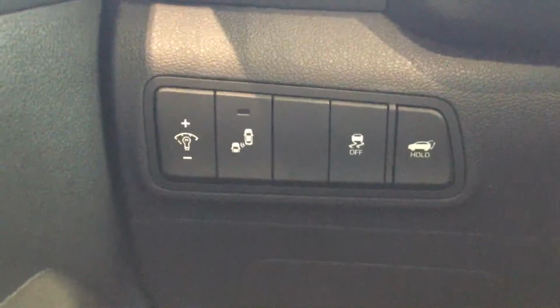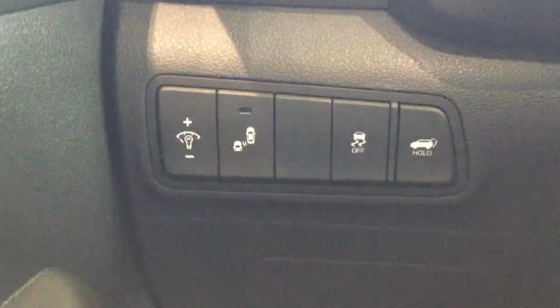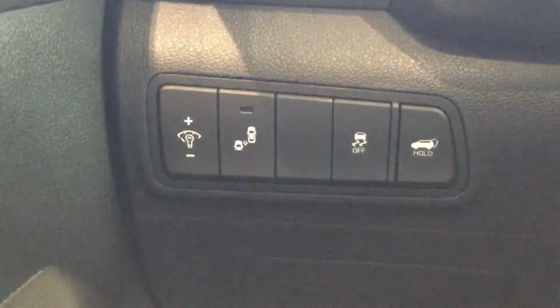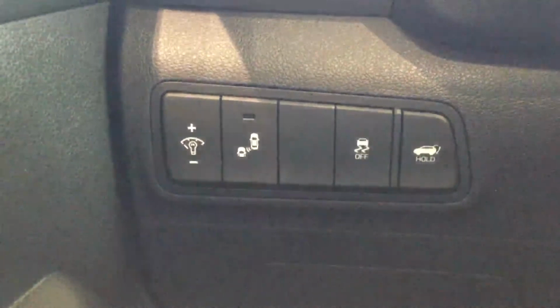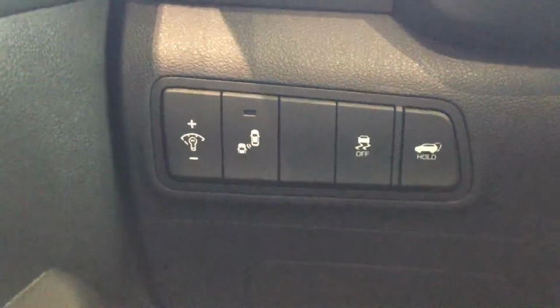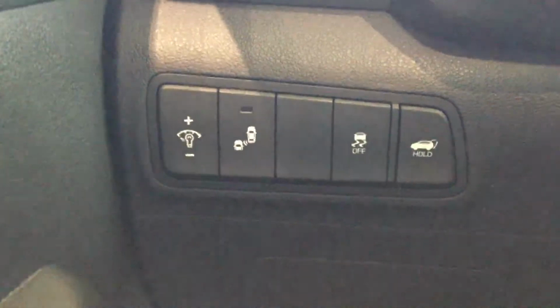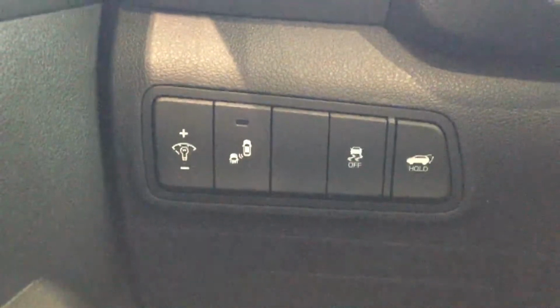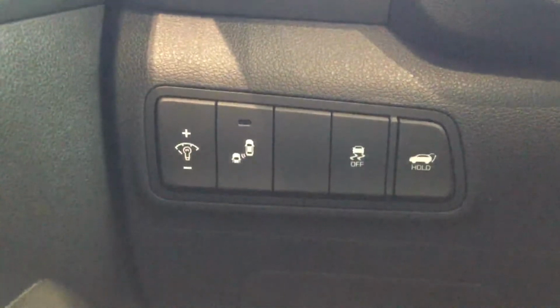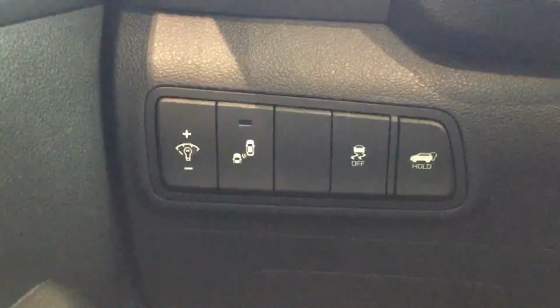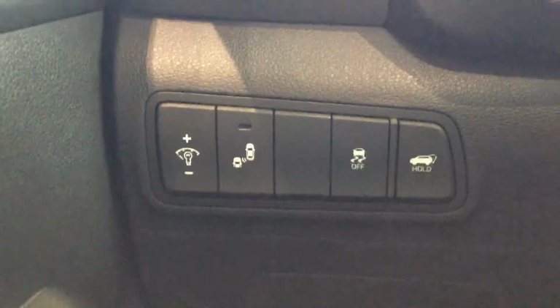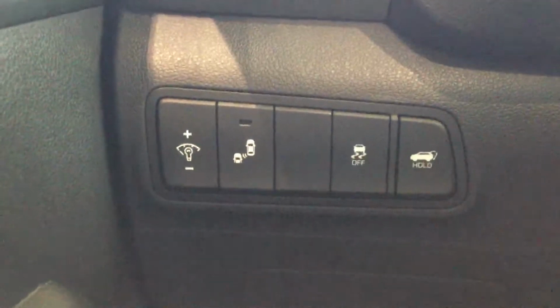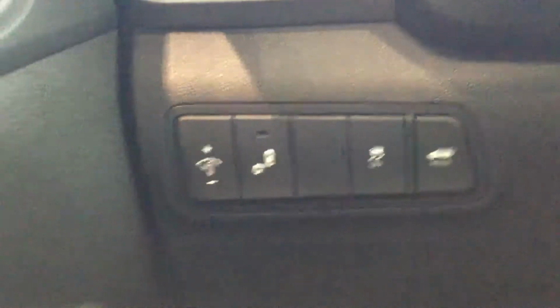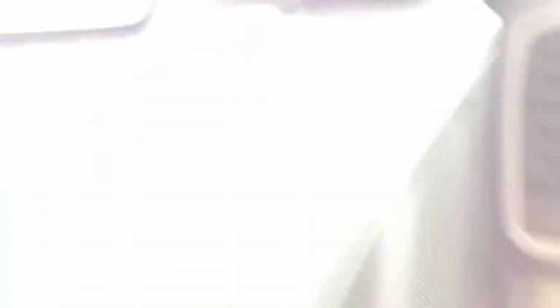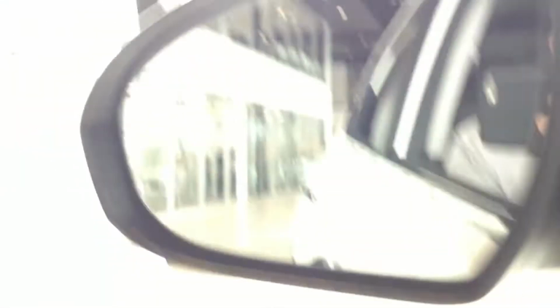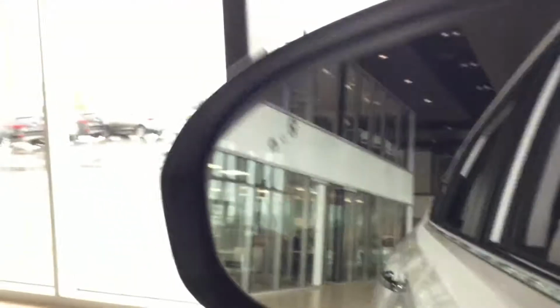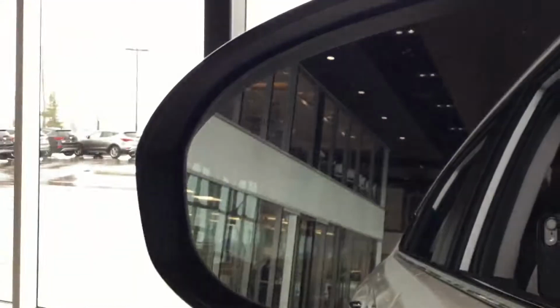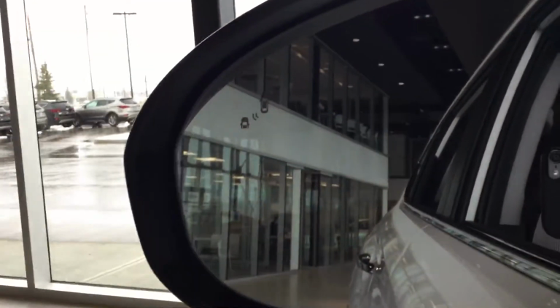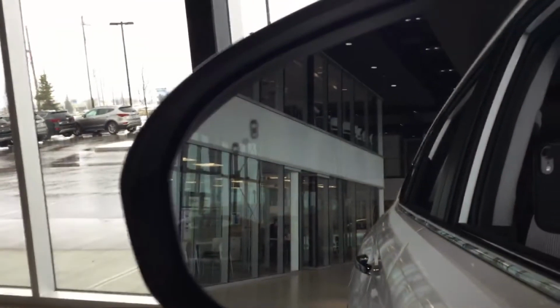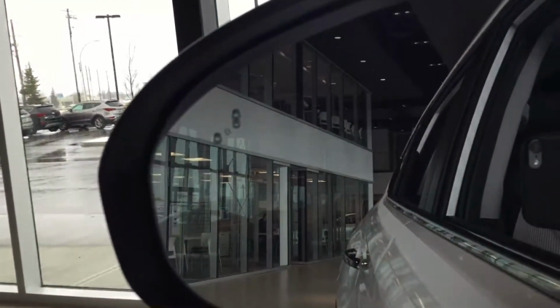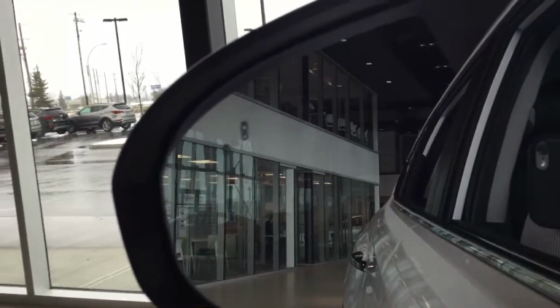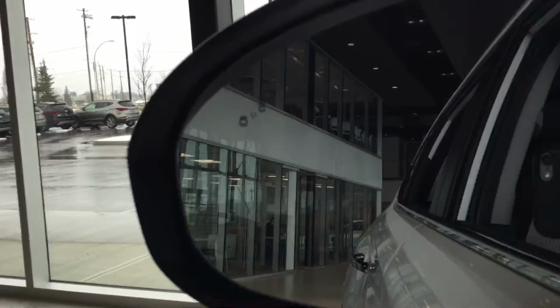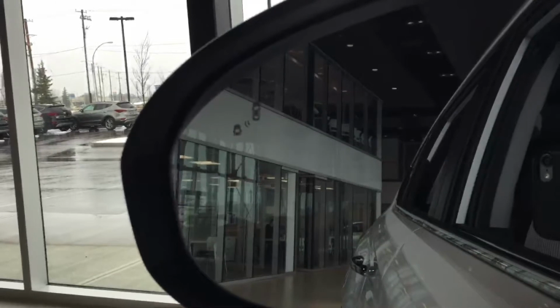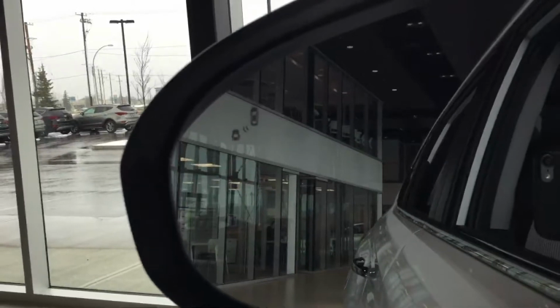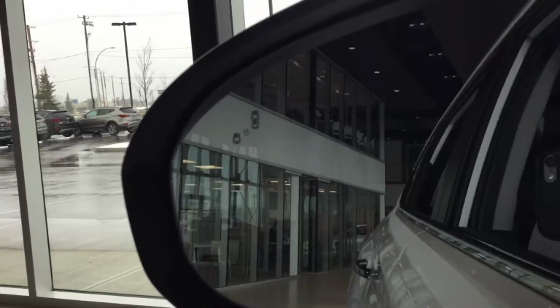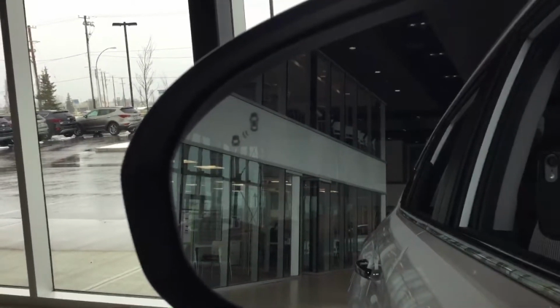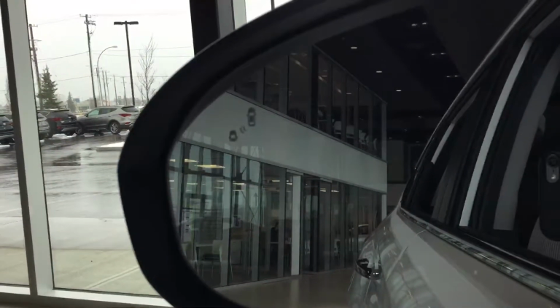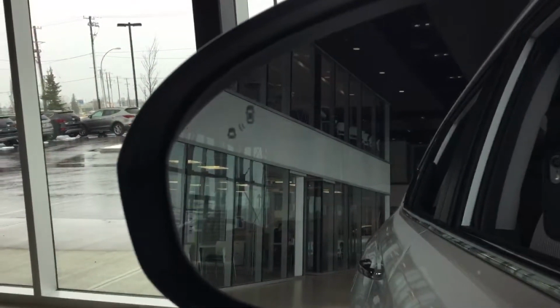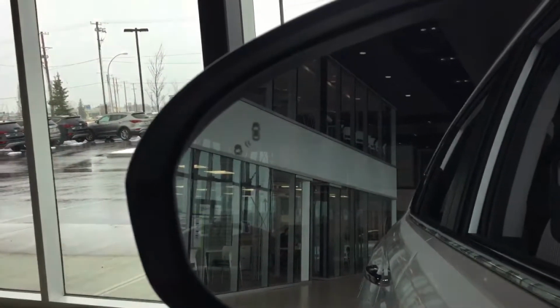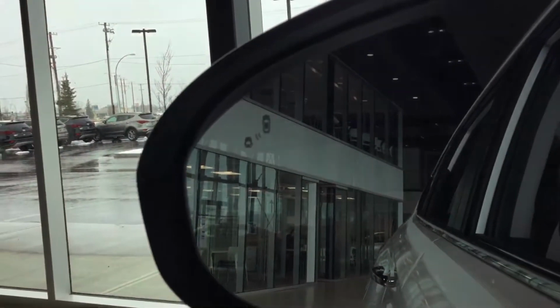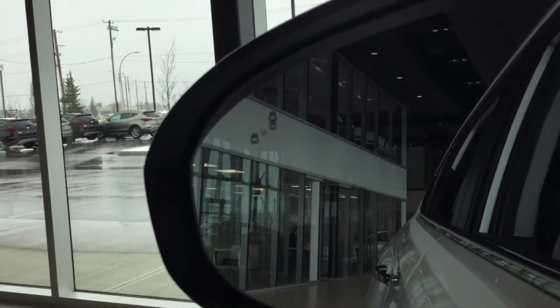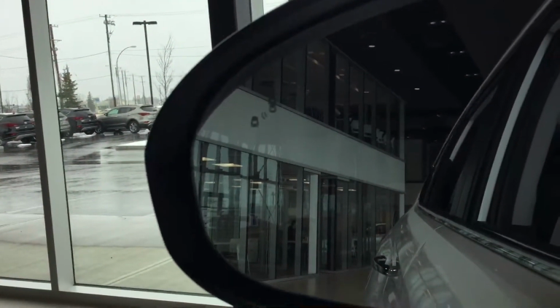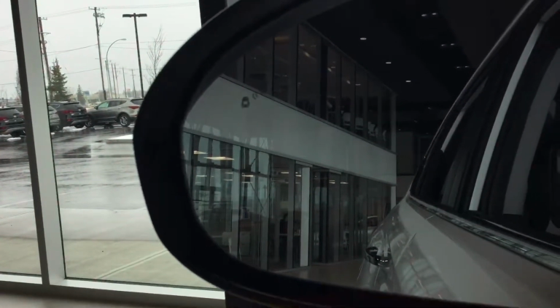You also have your in-cluster display for the brightness, and your traction control with the tailgate opener. And as you can see in the mirror, you do get the blind spot detection nicely laid out there, which will light up if someone is in your blind spot.